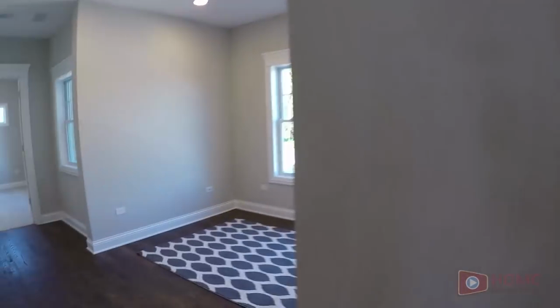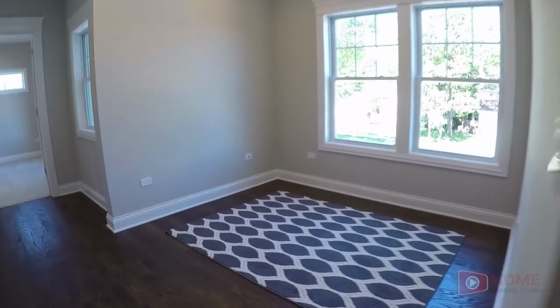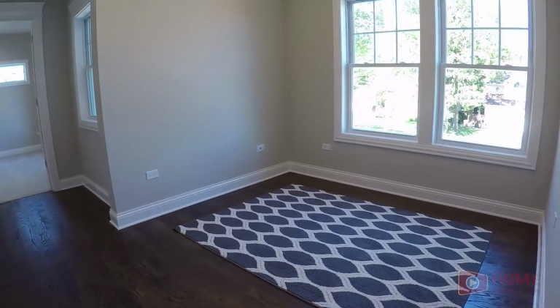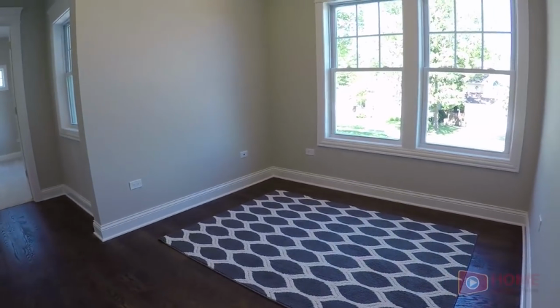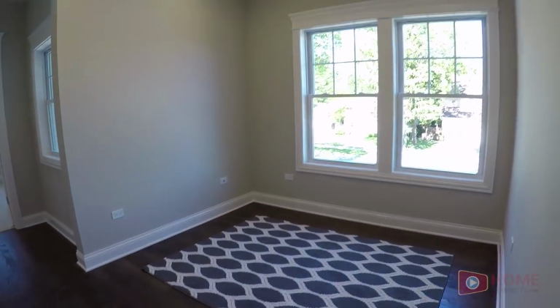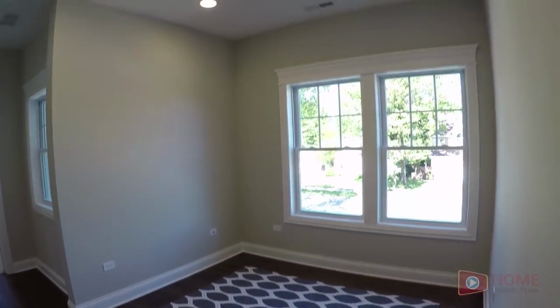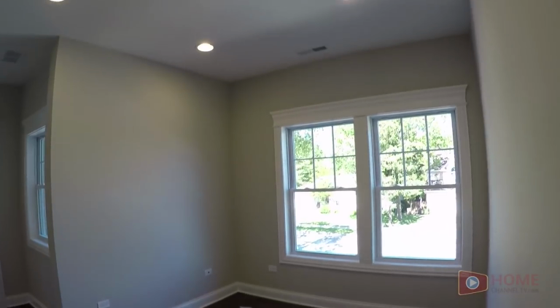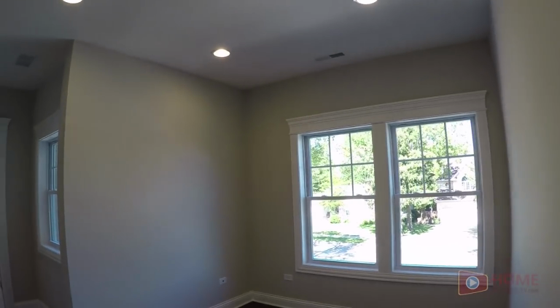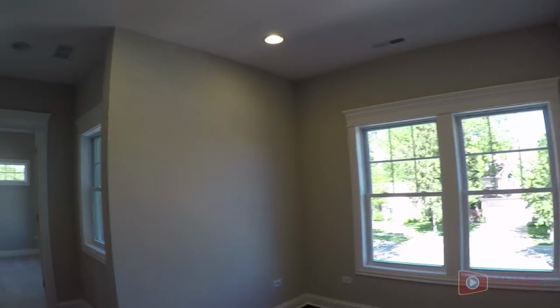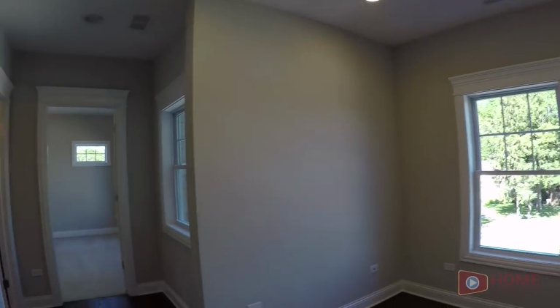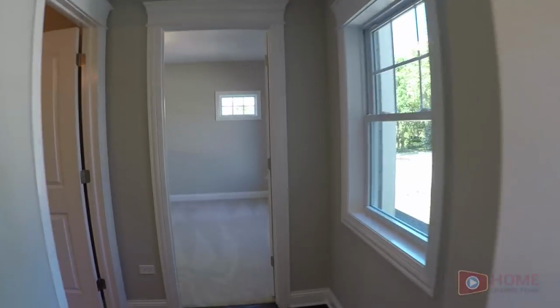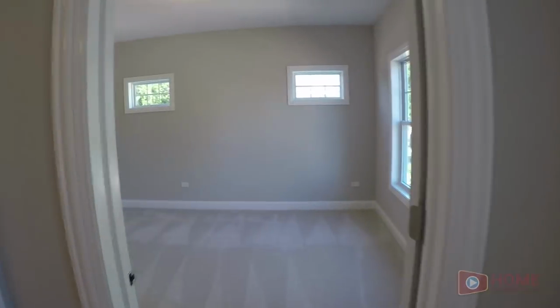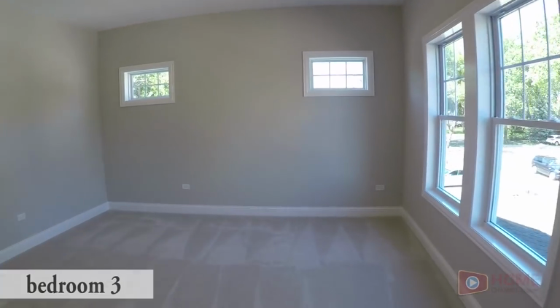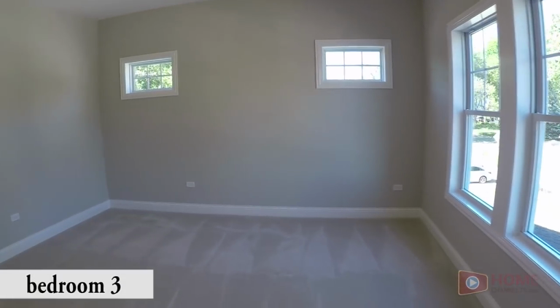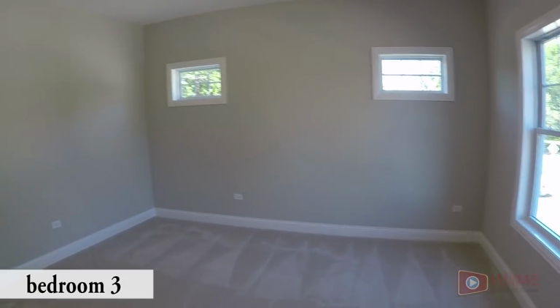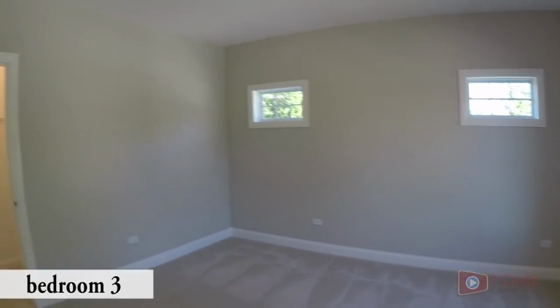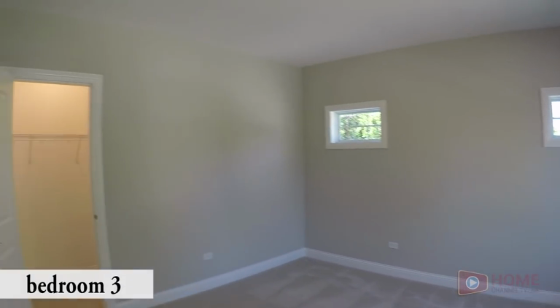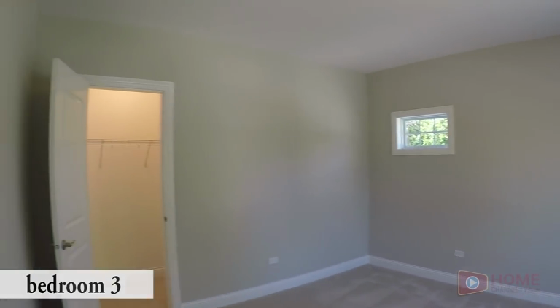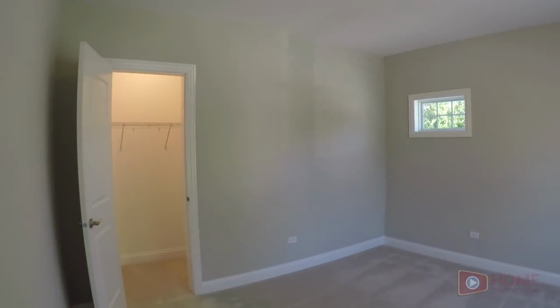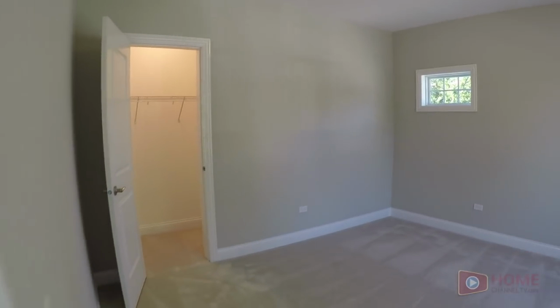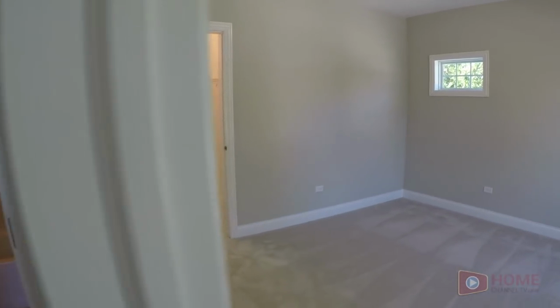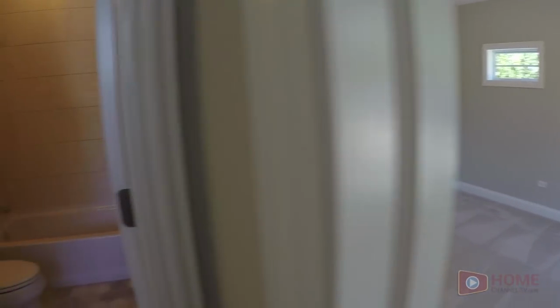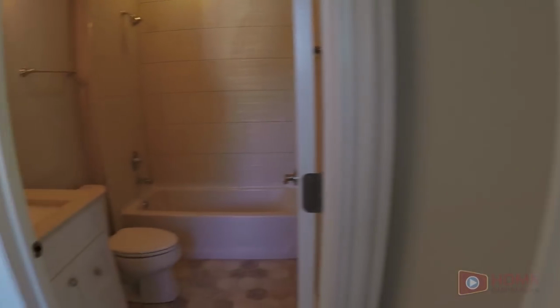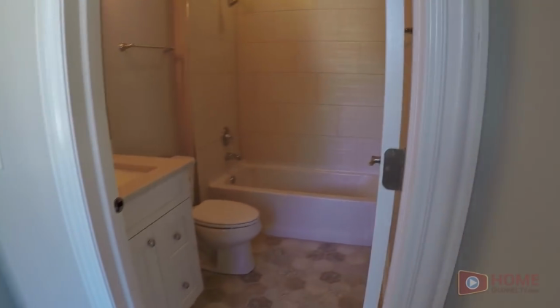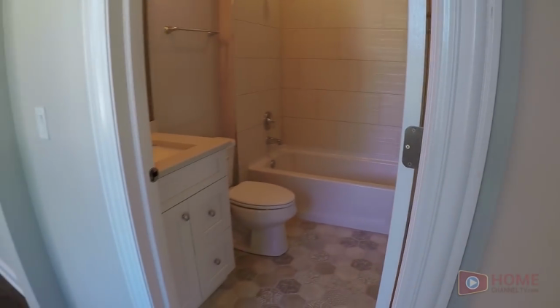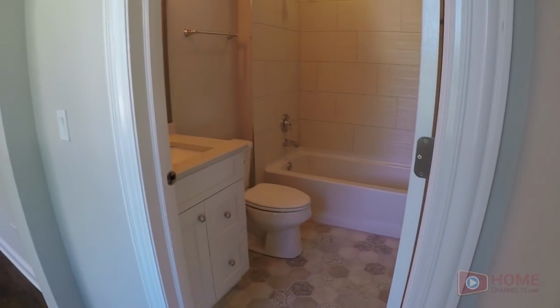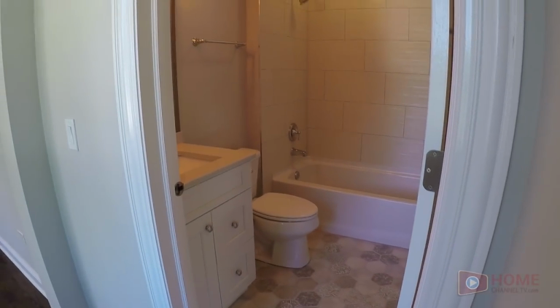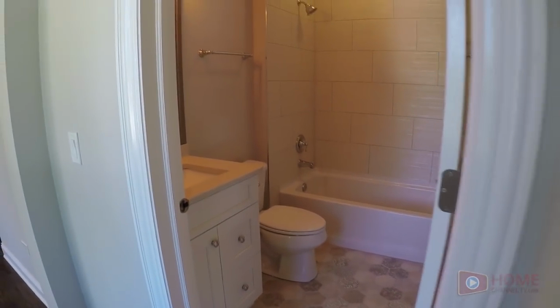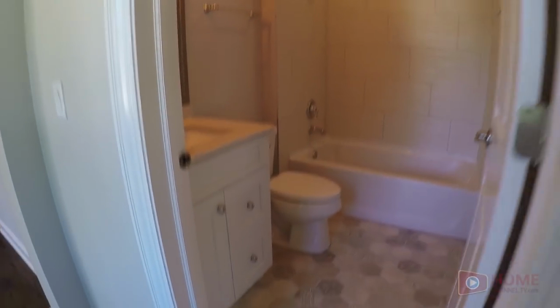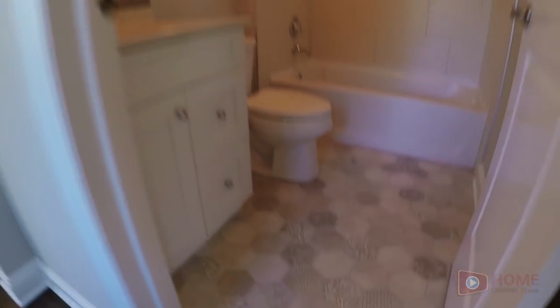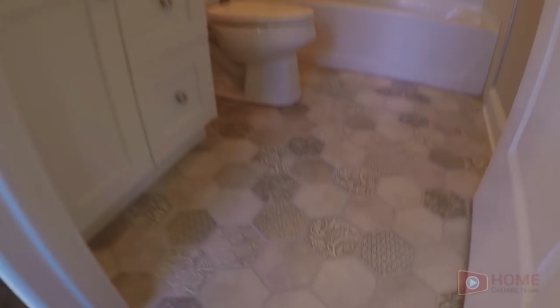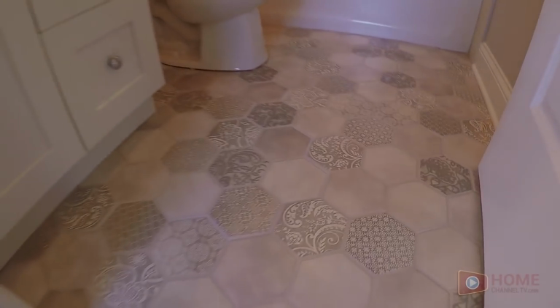Now they call this space a retreat — I'd probably just use it as a little tech station. Check out this tile work on the floor.